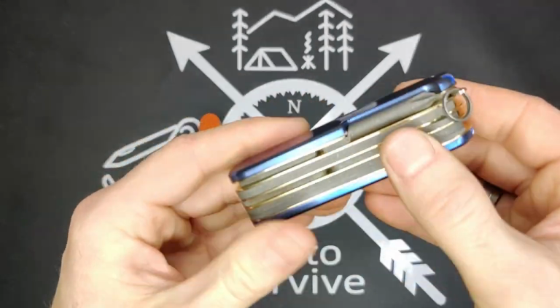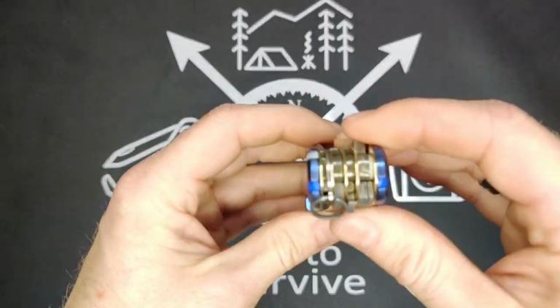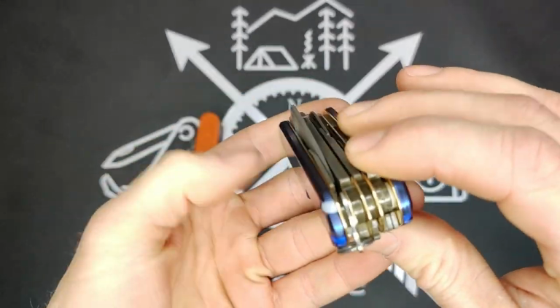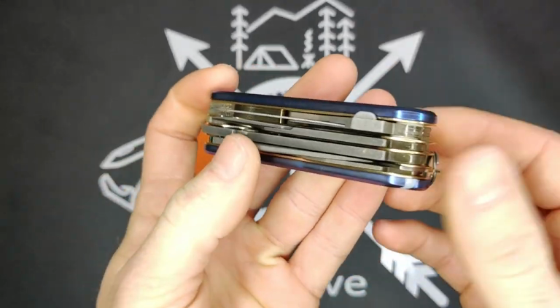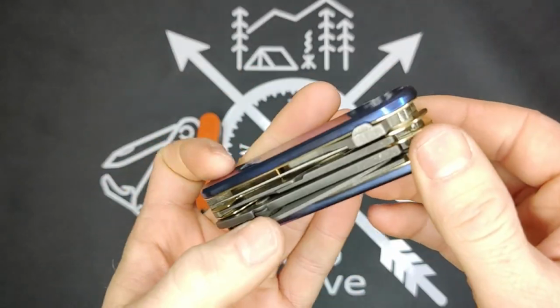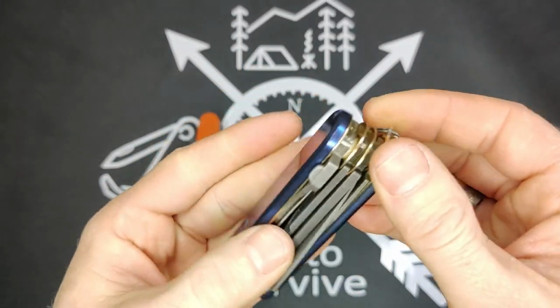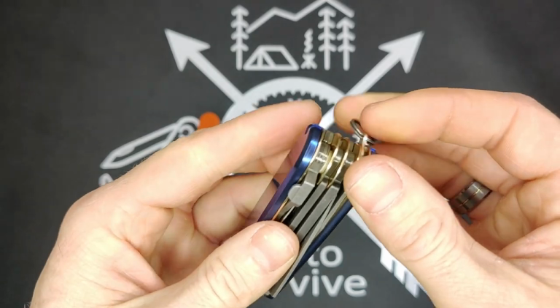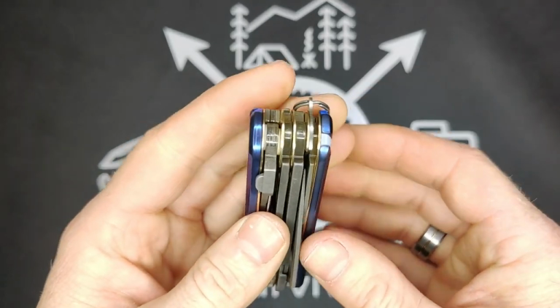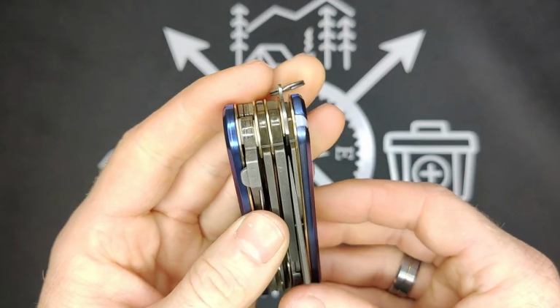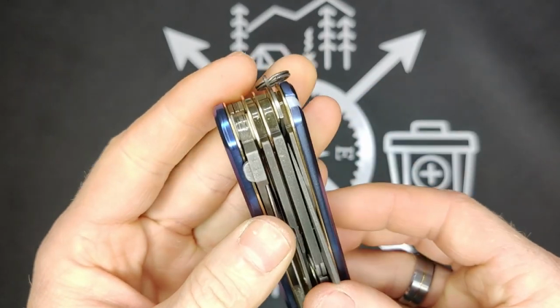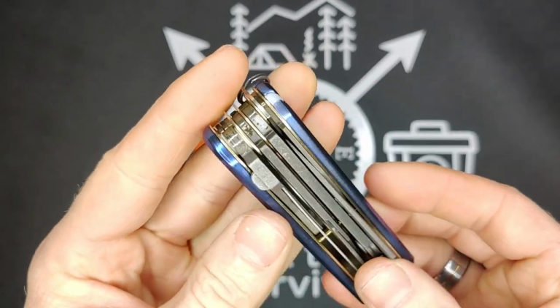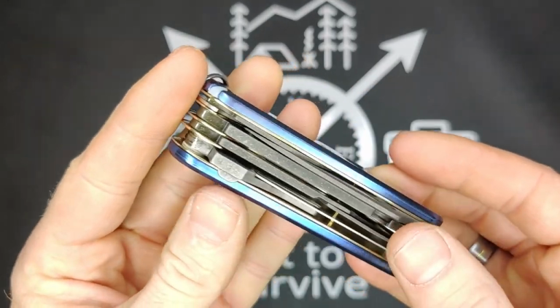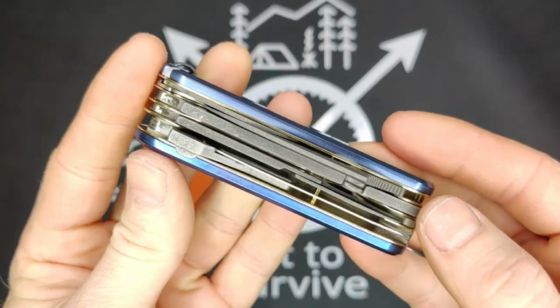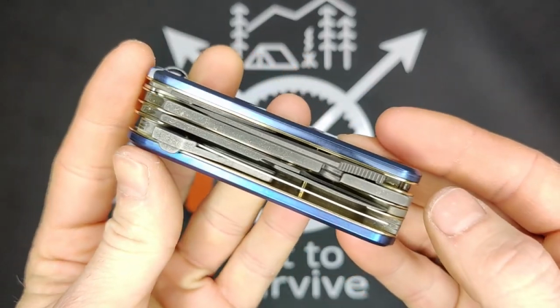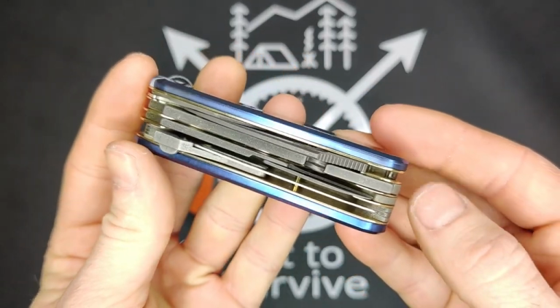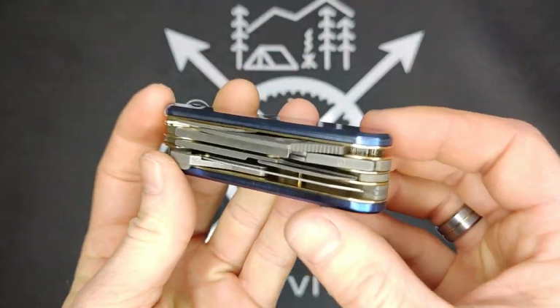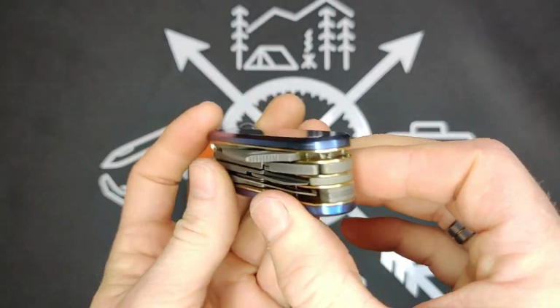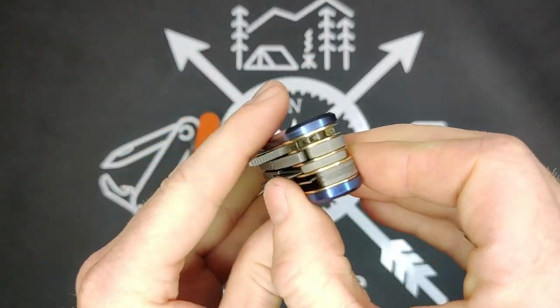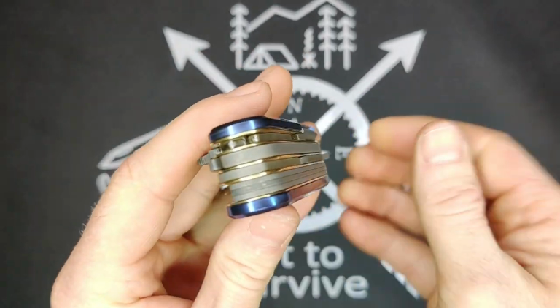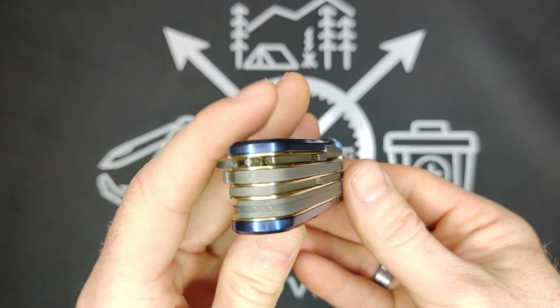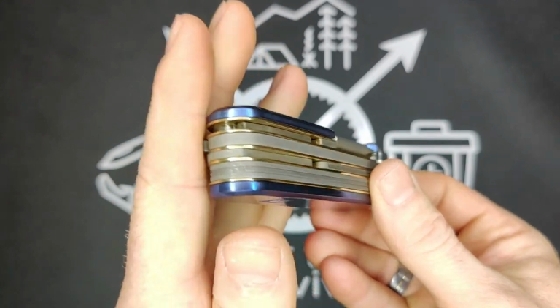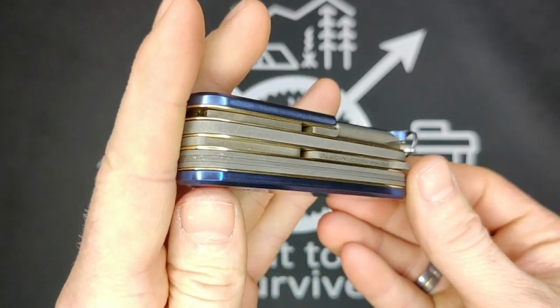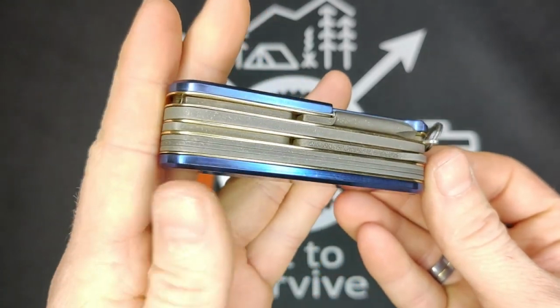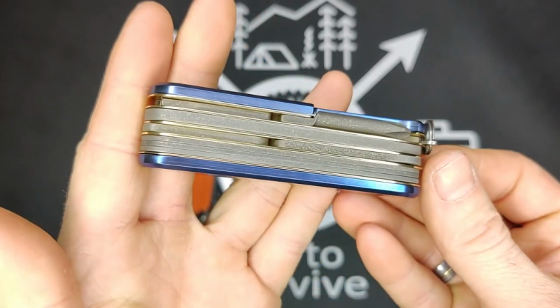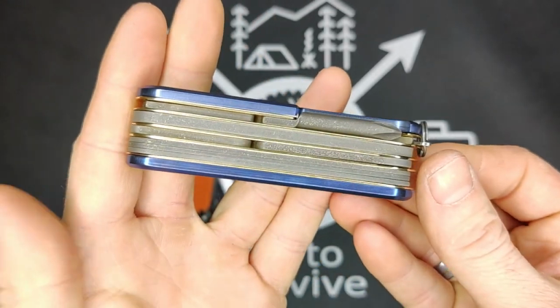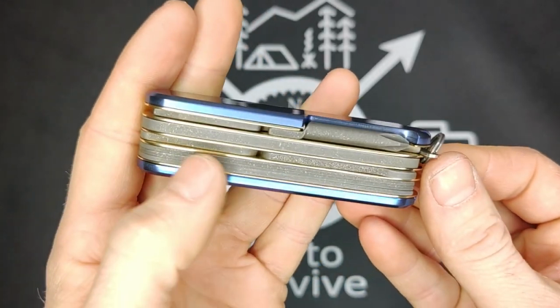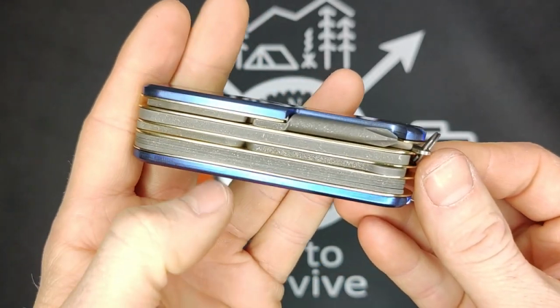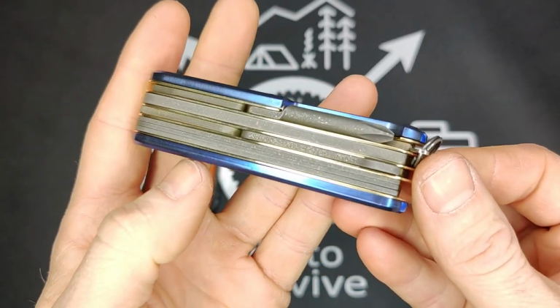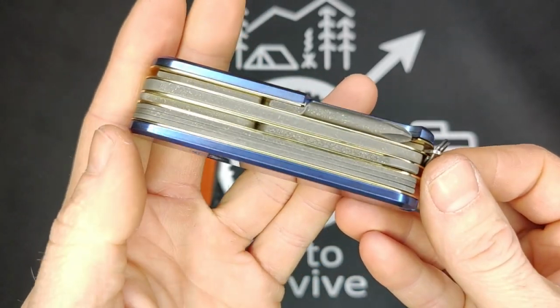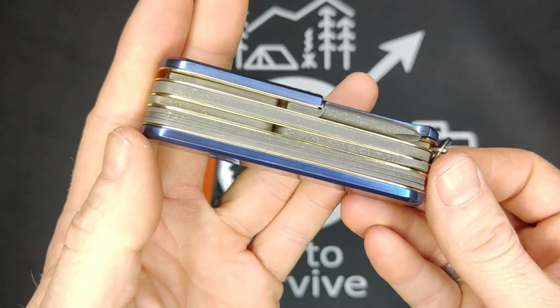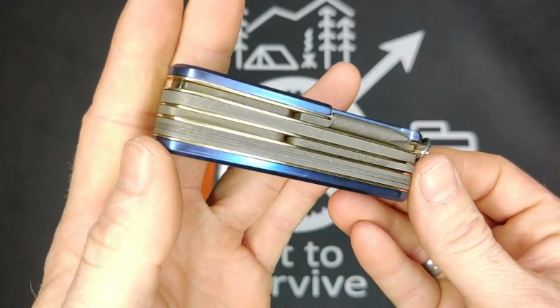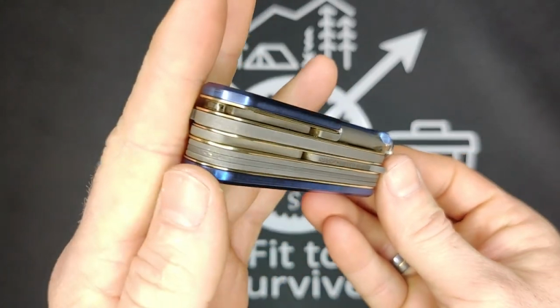The next thing to really point out is that the liners are brass. You can see — nice and shiny. Gives a really classy look with the darkened tools and with the brass liners.